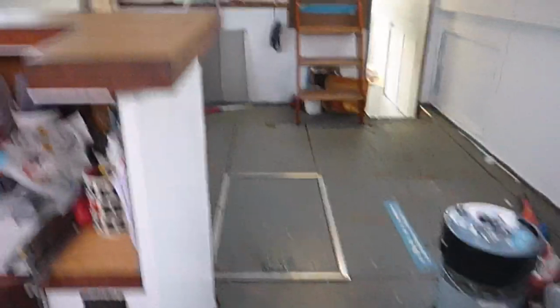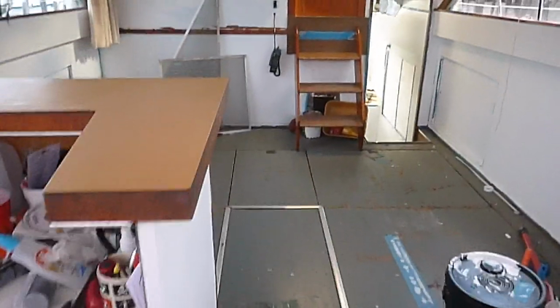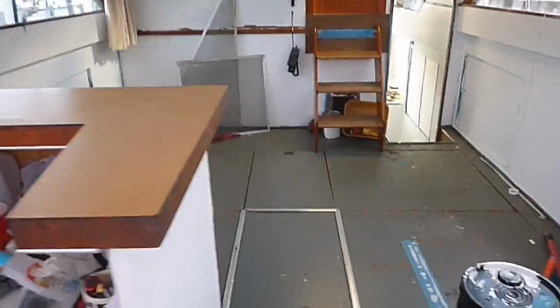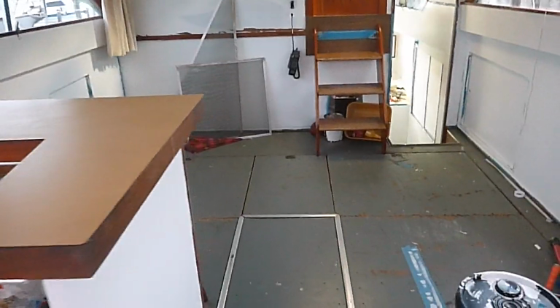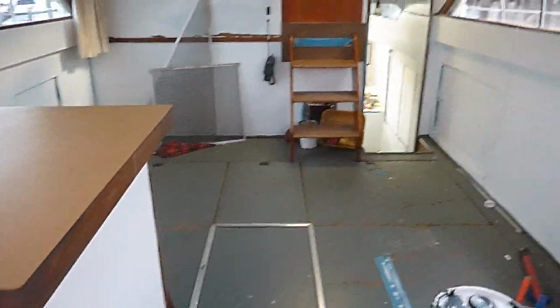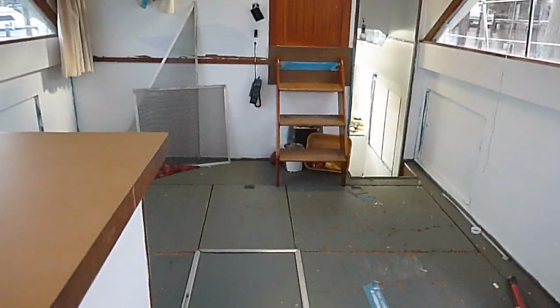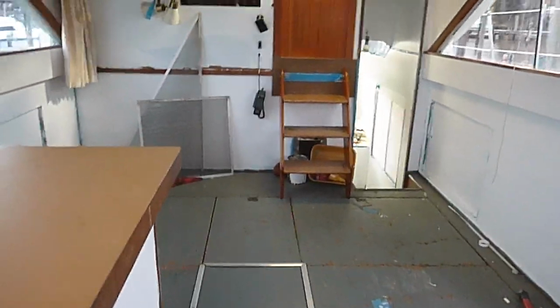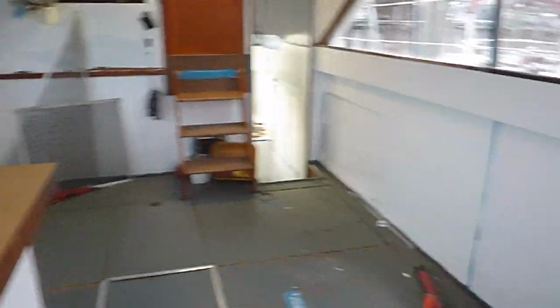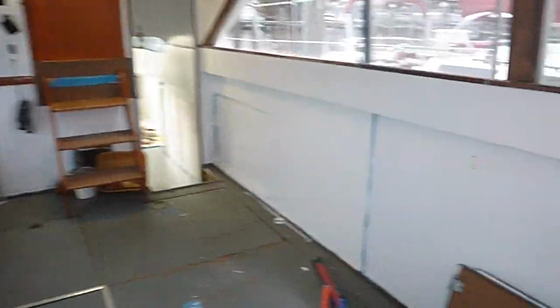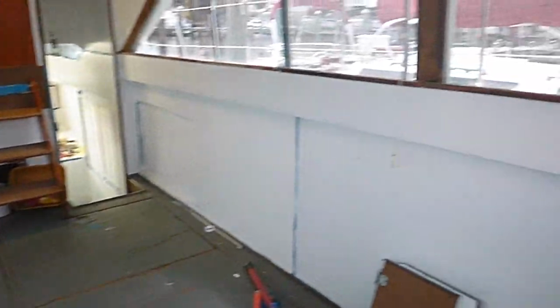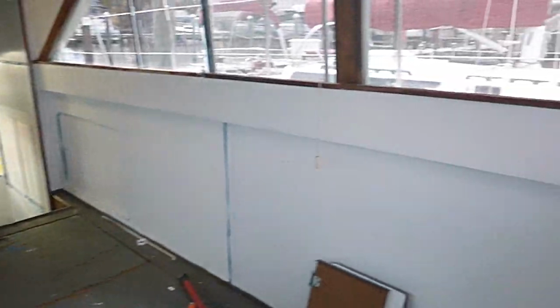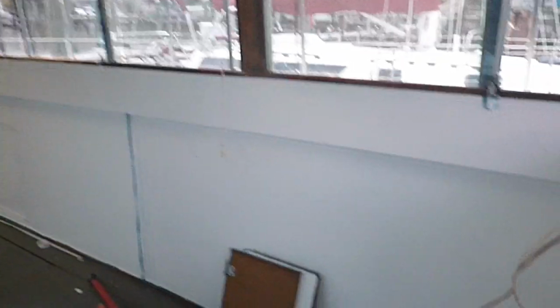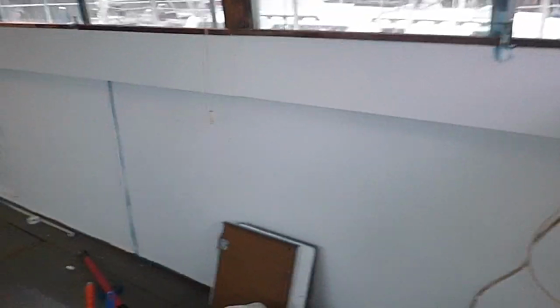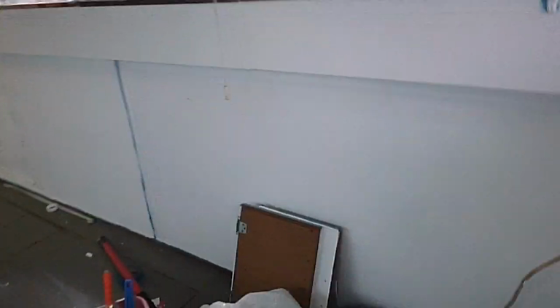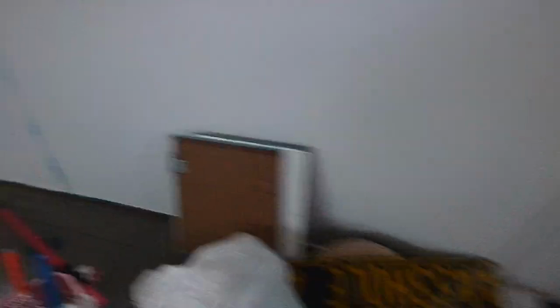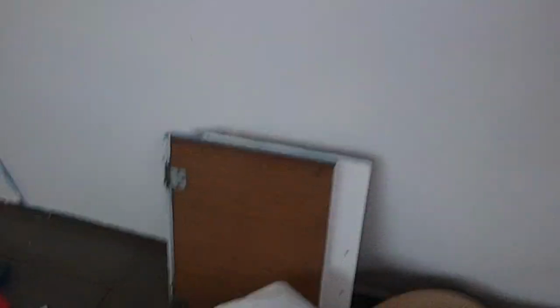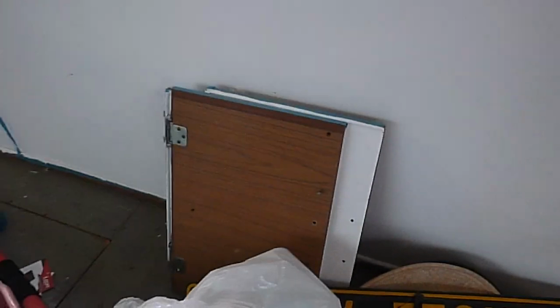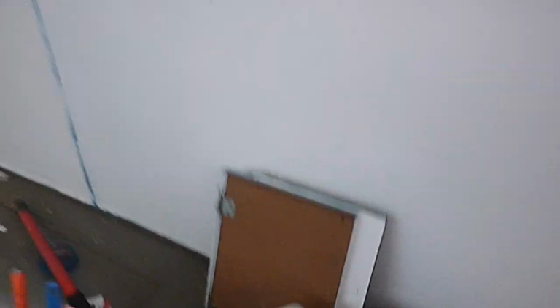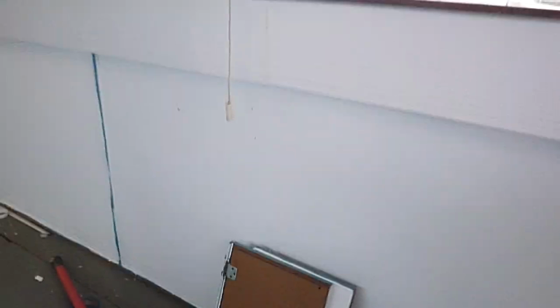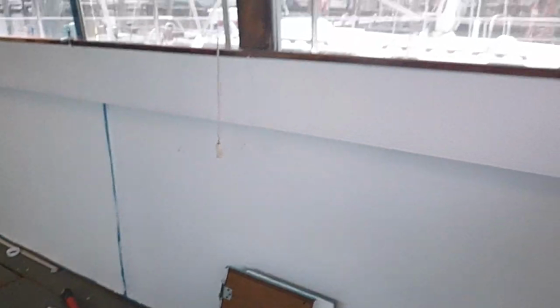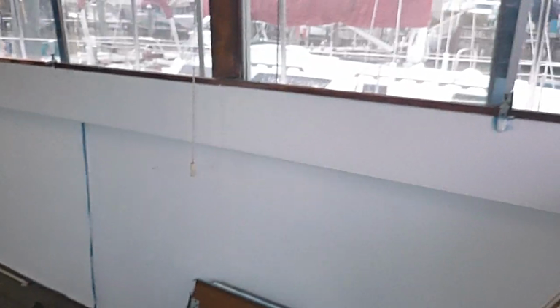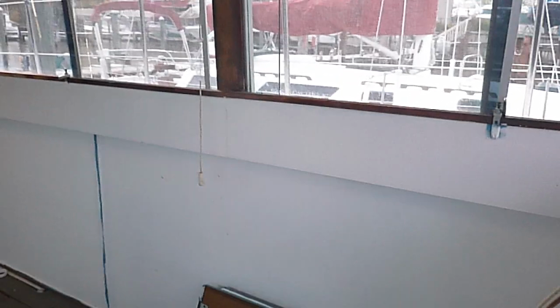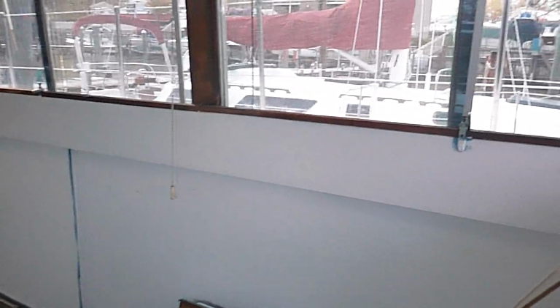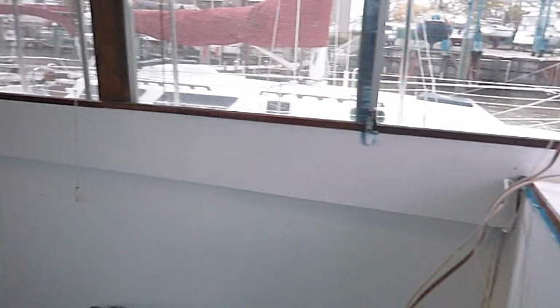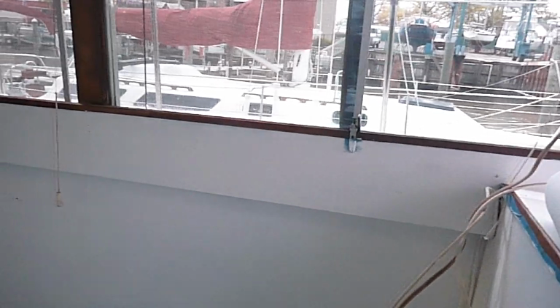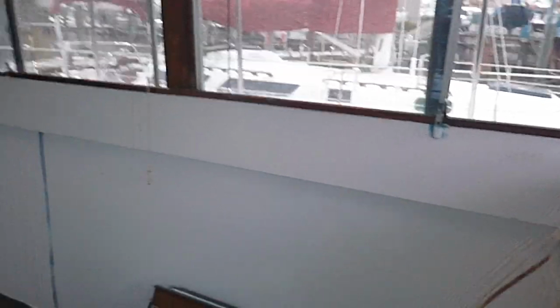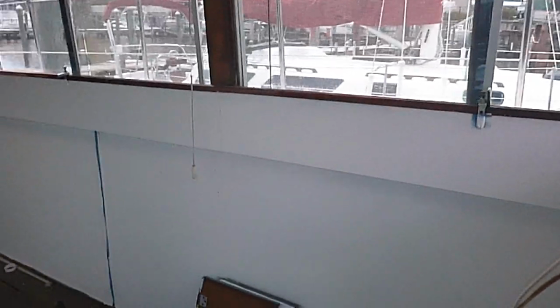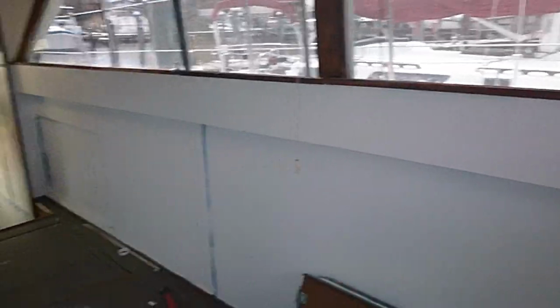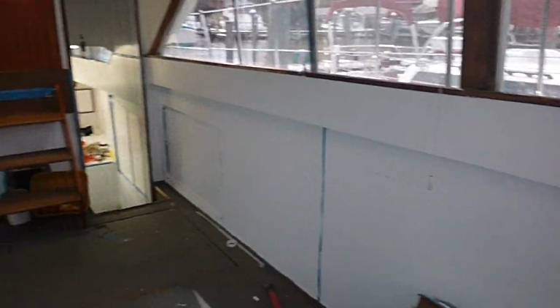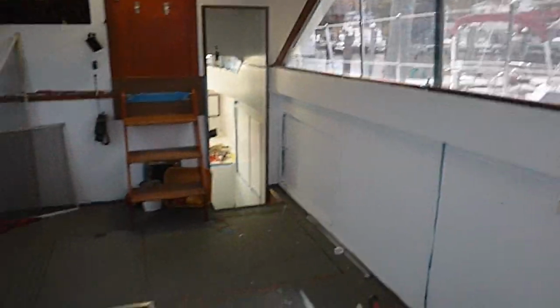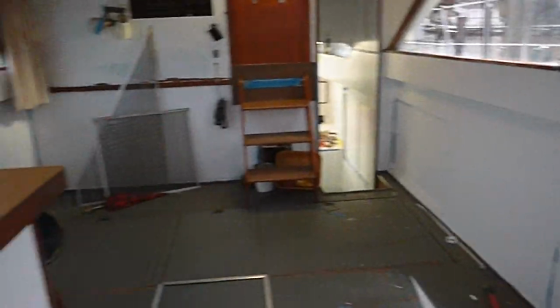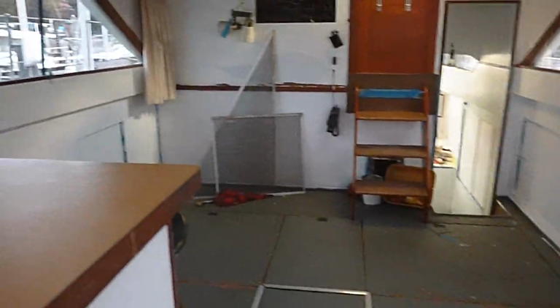These boats originally came with imitation wood walls that look kind of like this cabinet here — we just painted those. It does have real wood trim inside, but again it'll have to be finished.